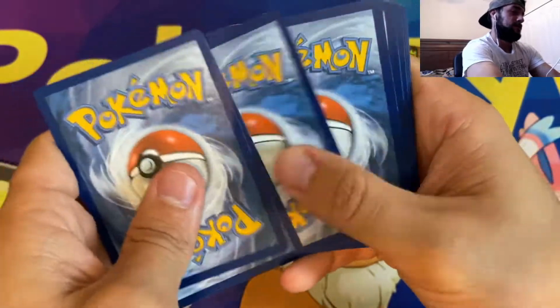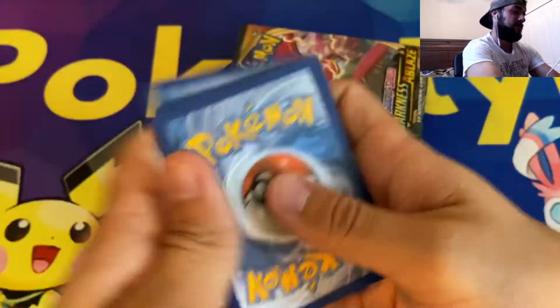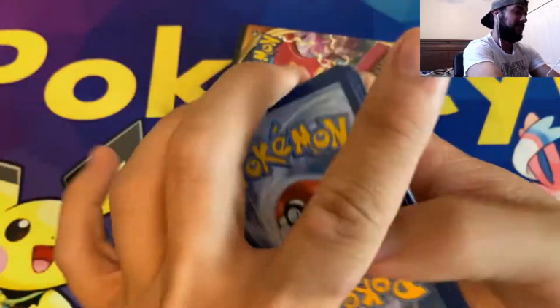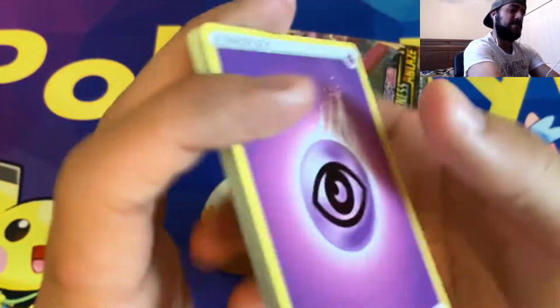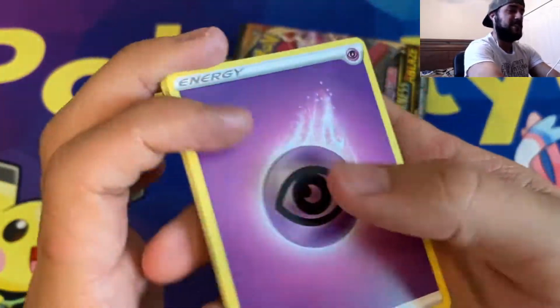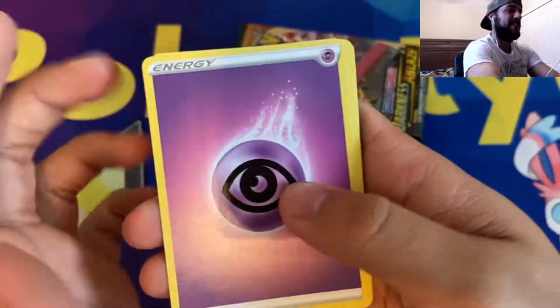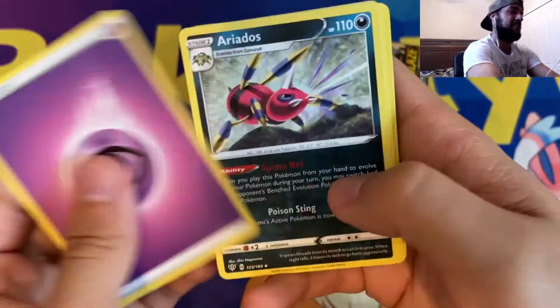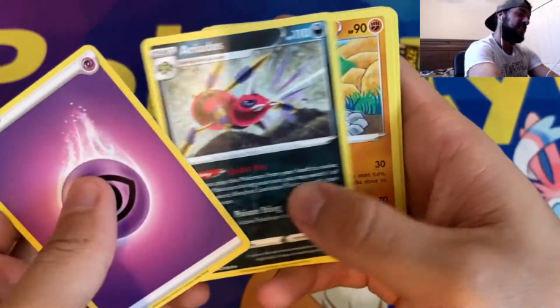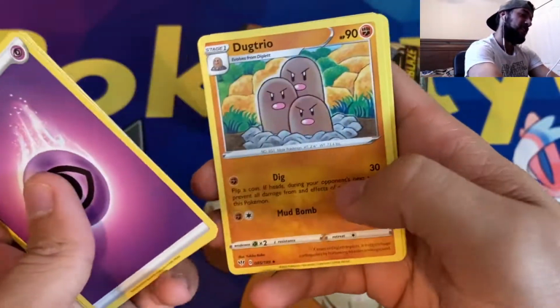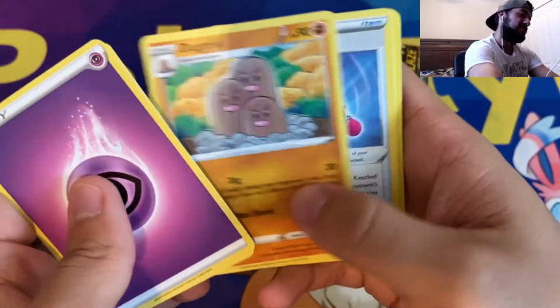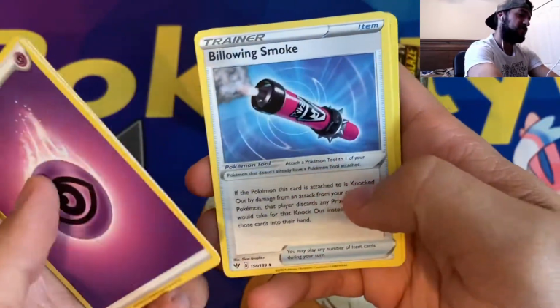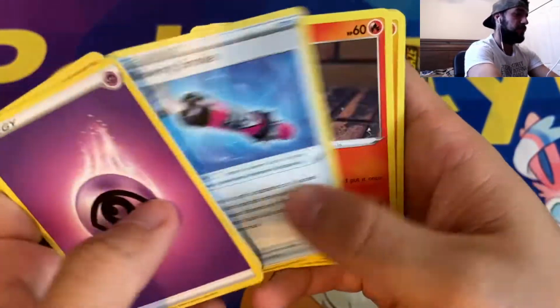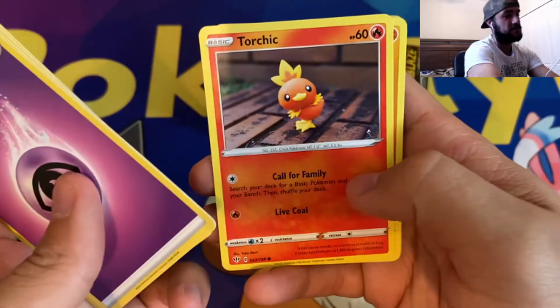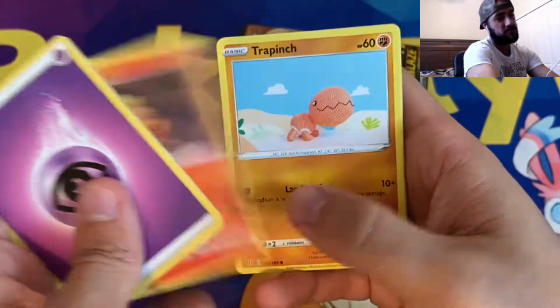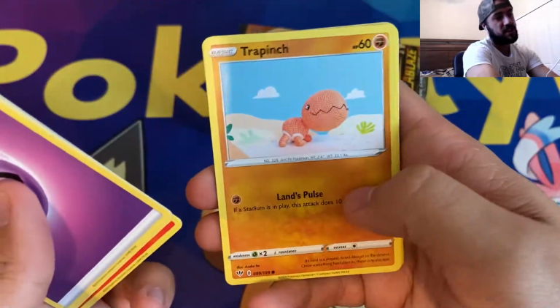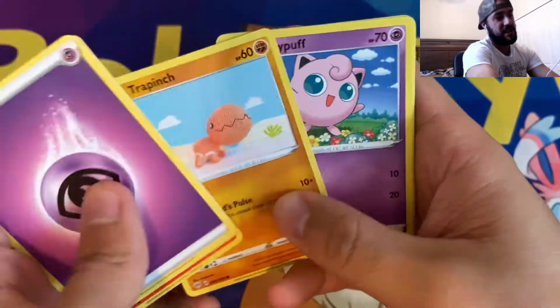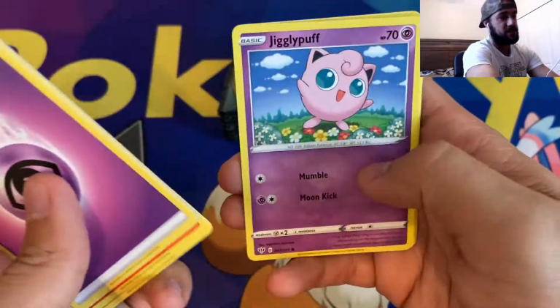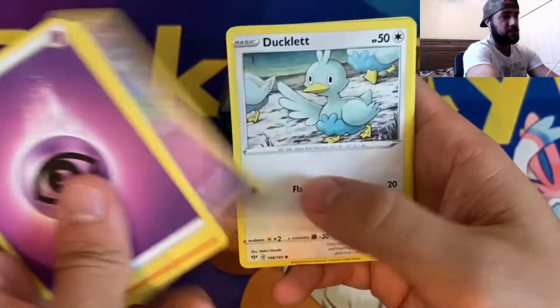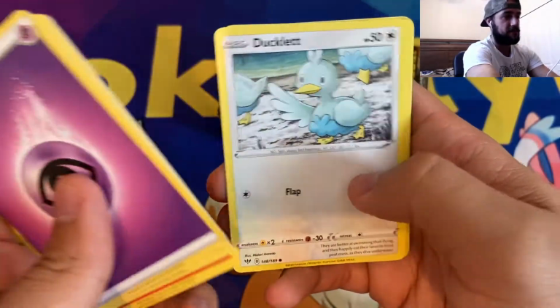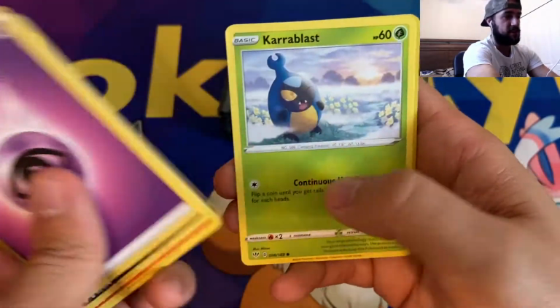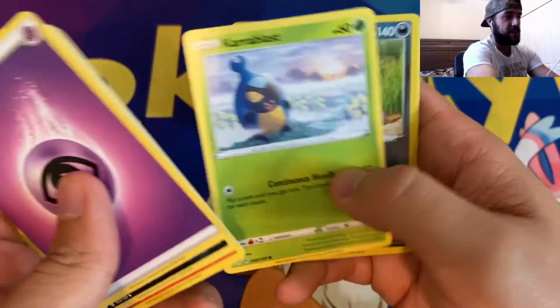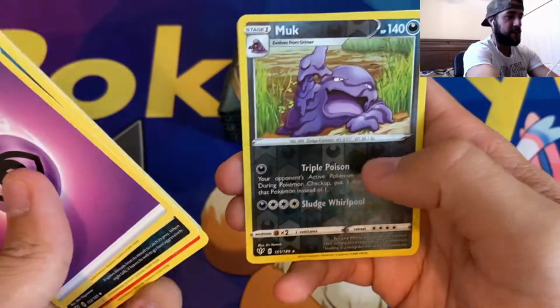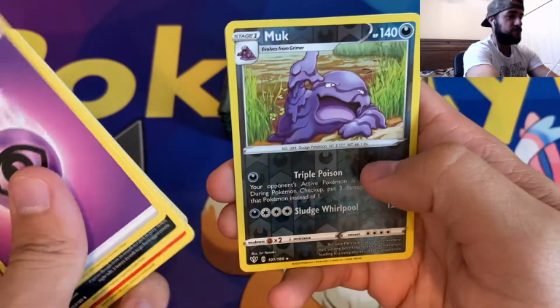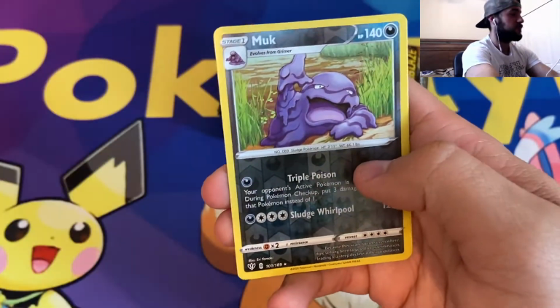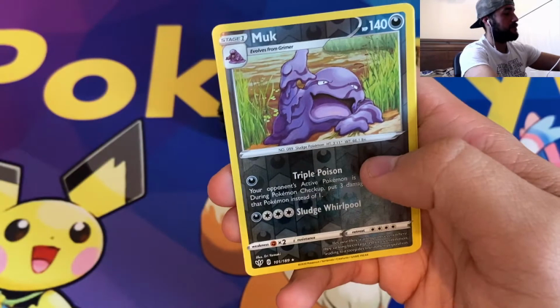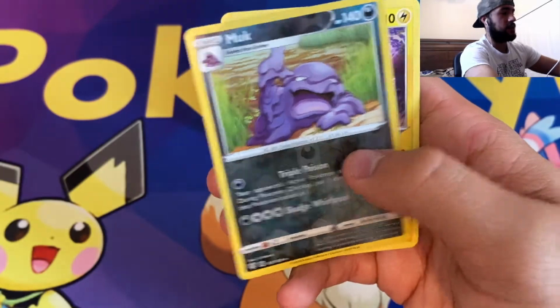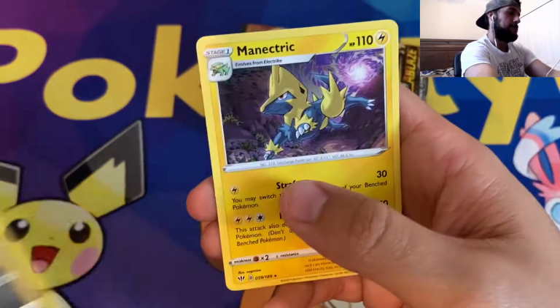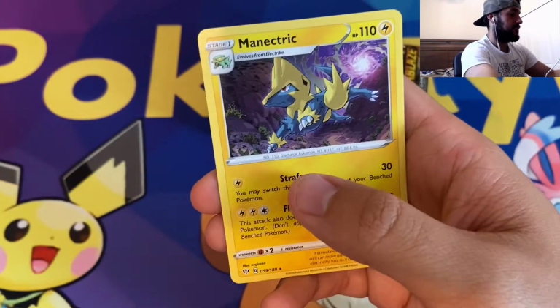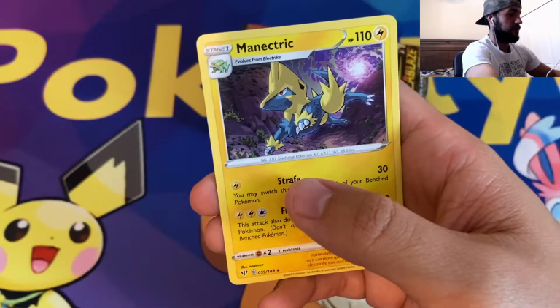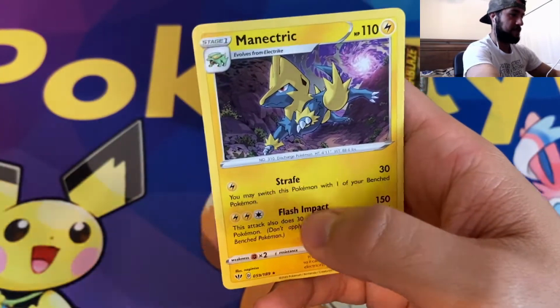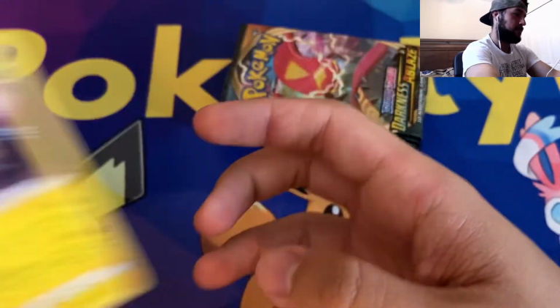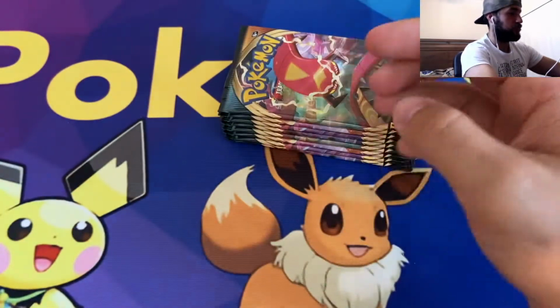Here we go, let's continue. Psychic Energy, Aria Dose, Dugtrio, Billowing Smoke, Torchic, Trapinch, Jigglypuff, Ducklet, Caroblast, Reverse Rare Muck, and a non-holographic Manectric.